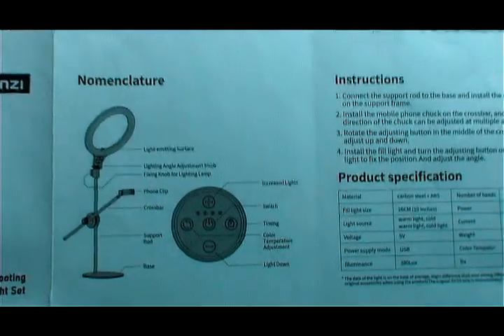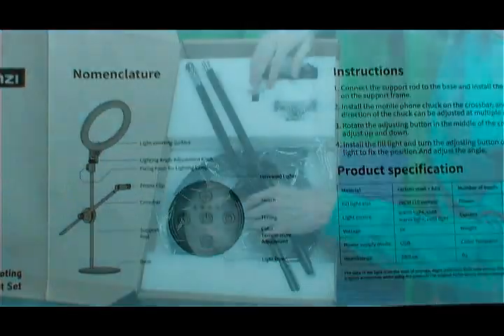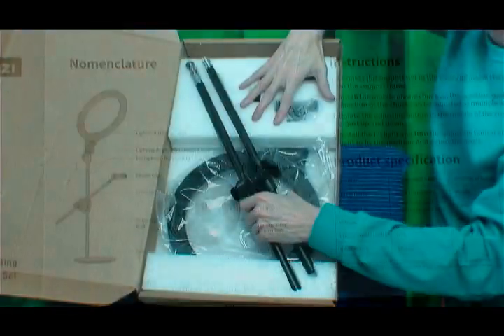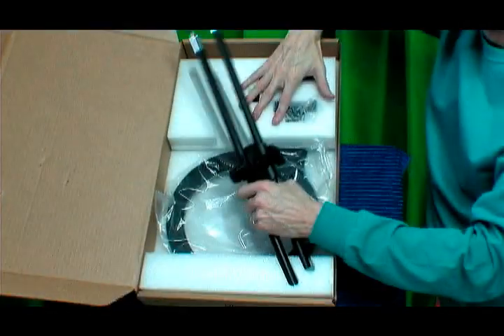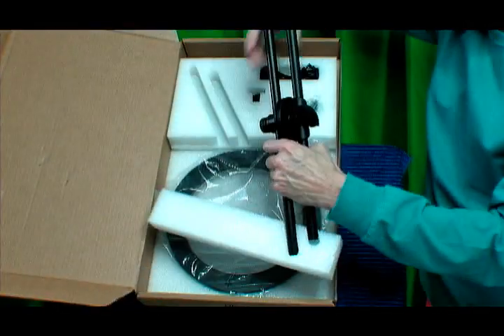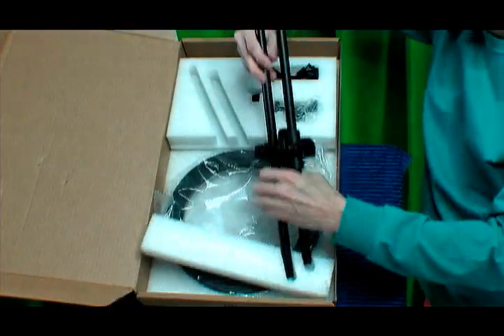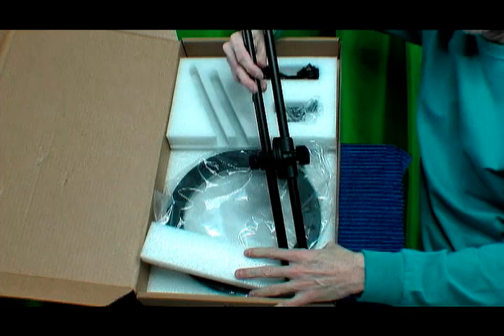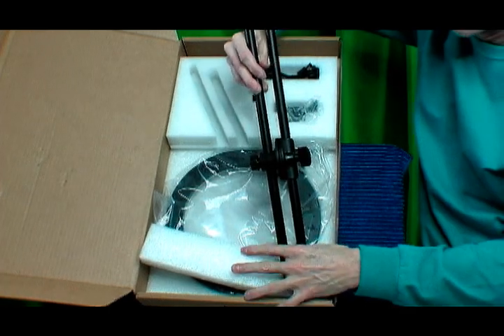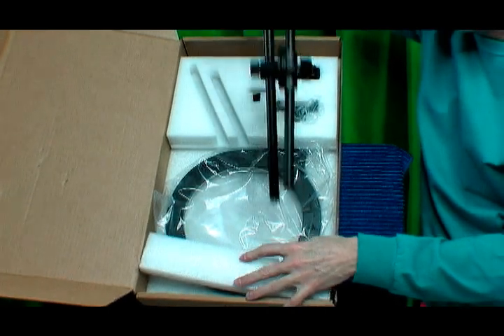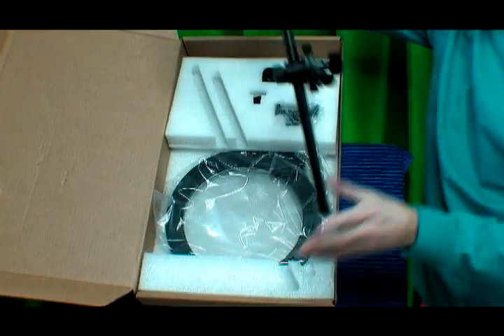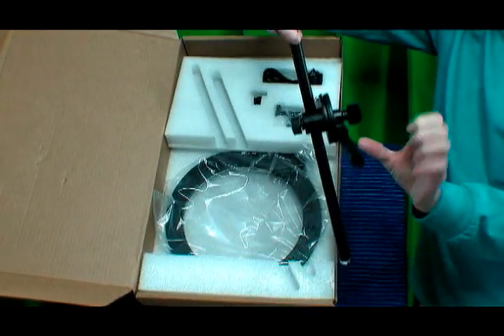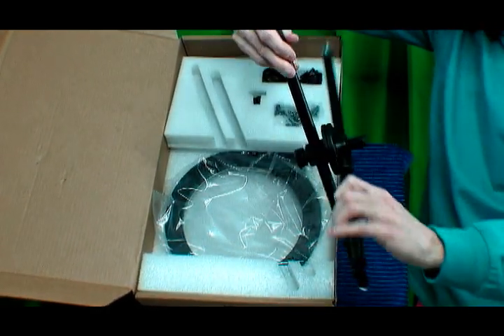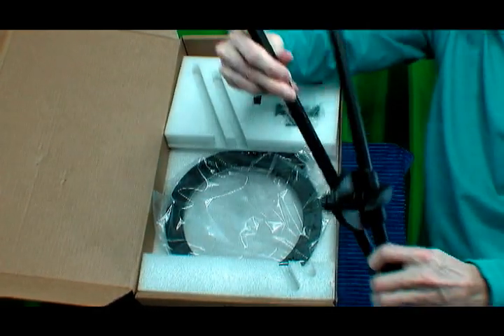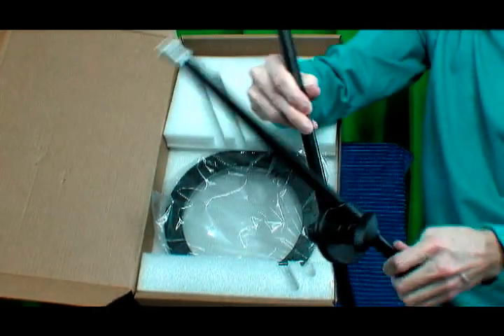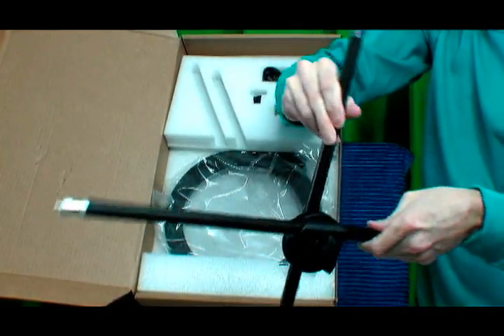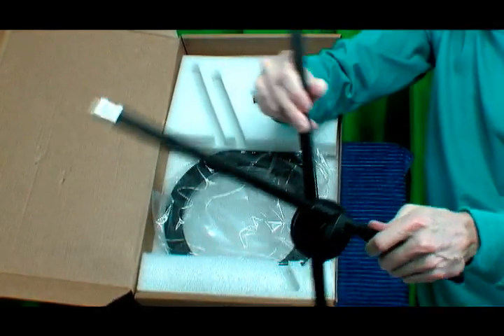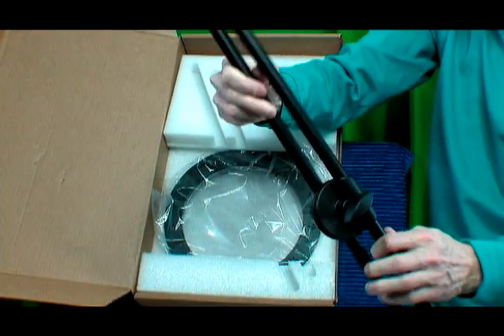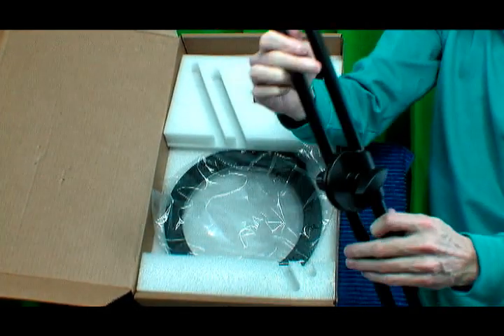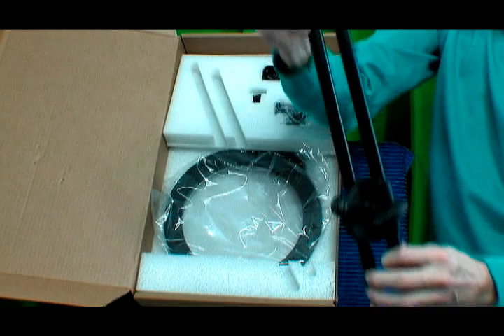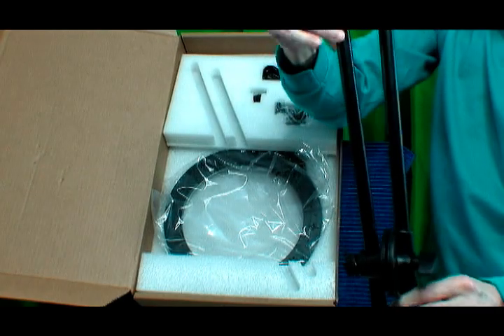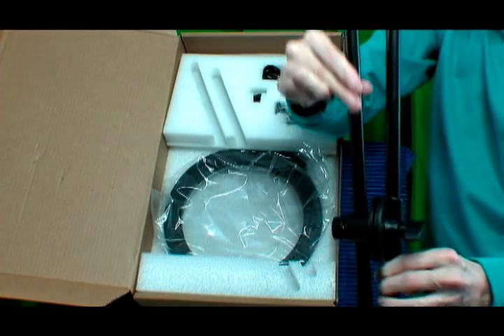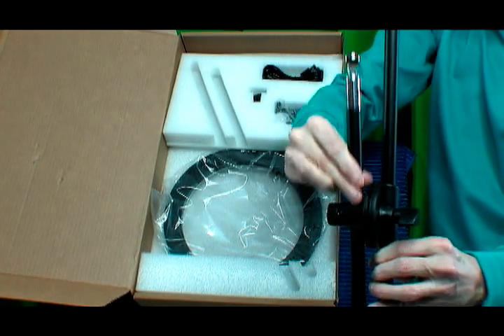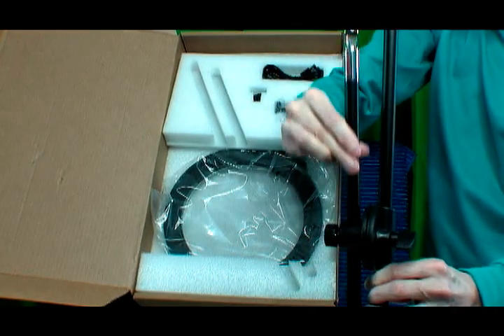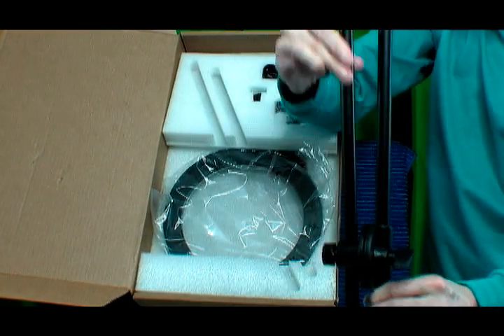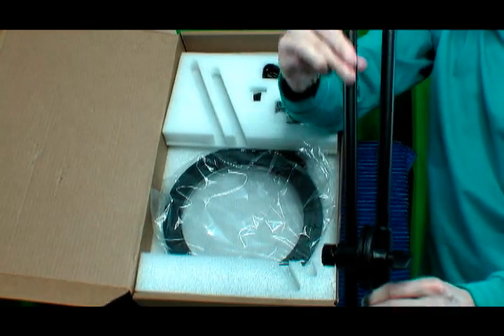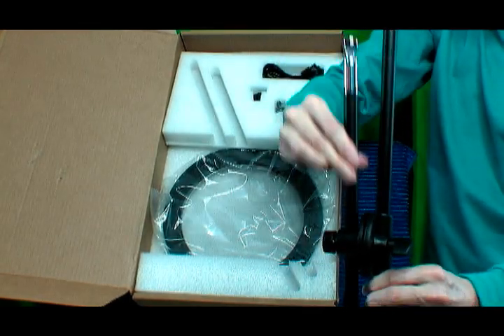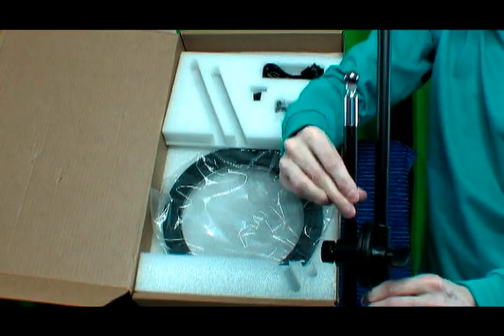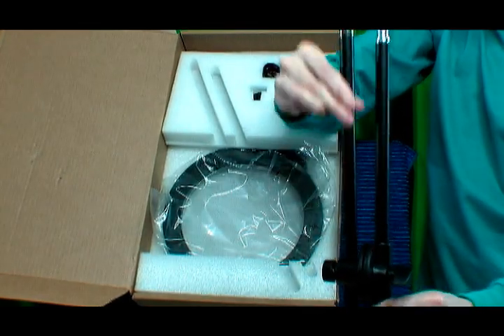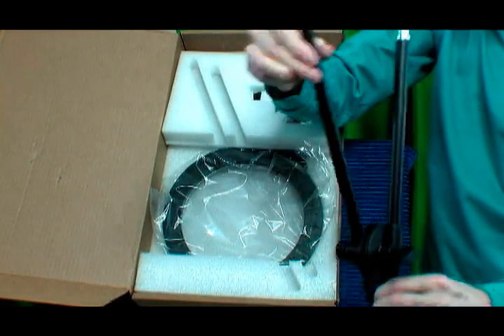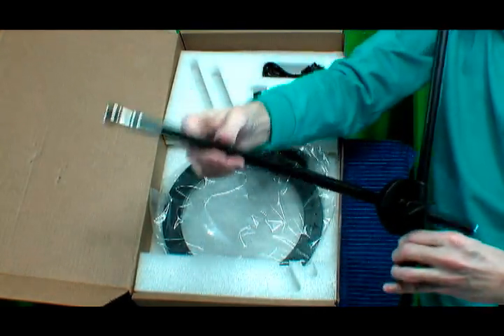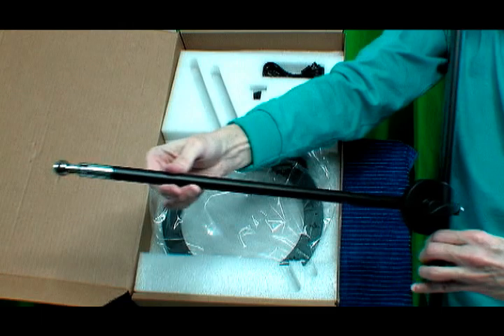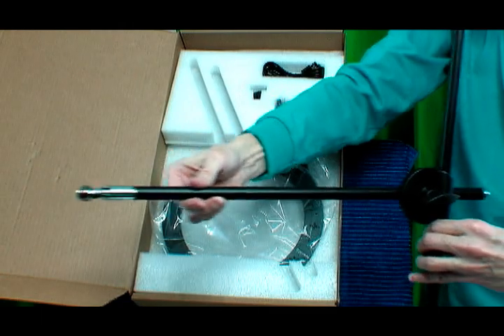Inside the box there is the support rod with a crossbar. This rod goes up and down — this is the support.